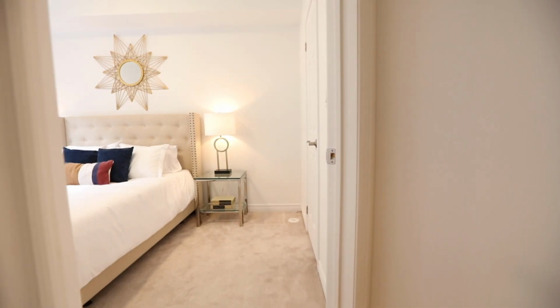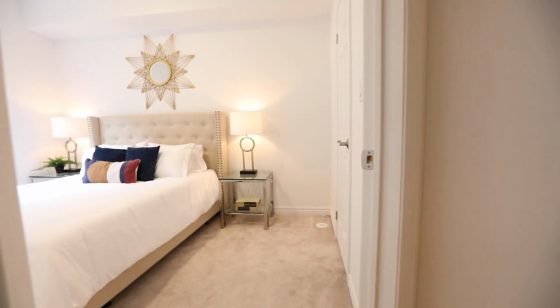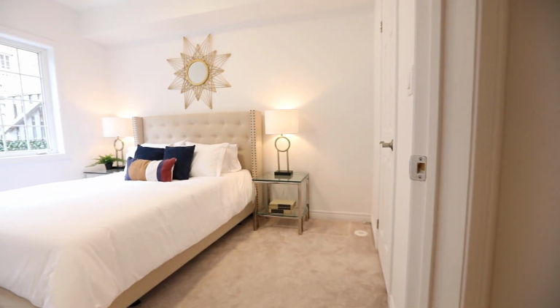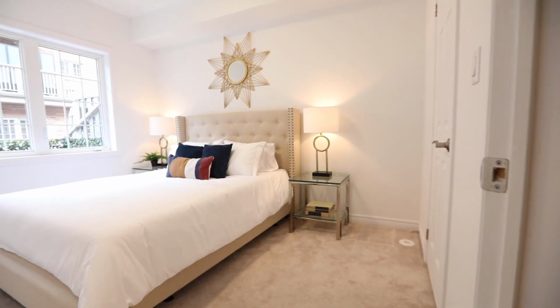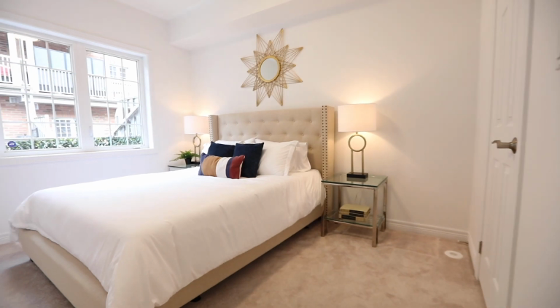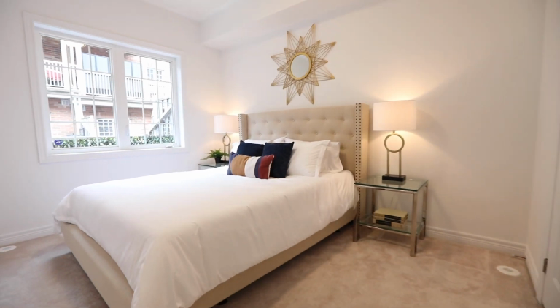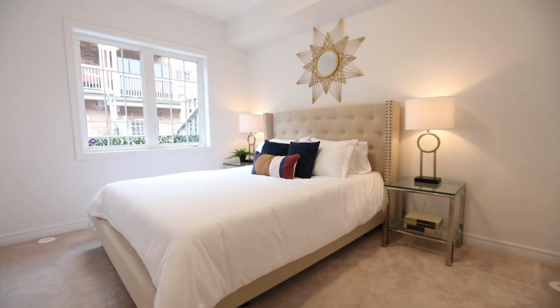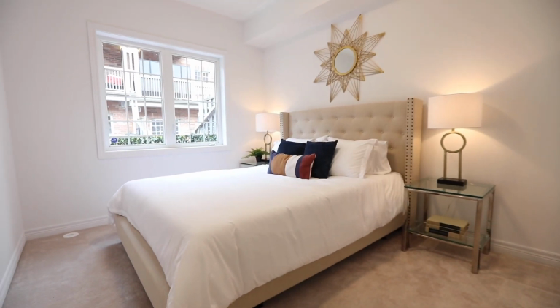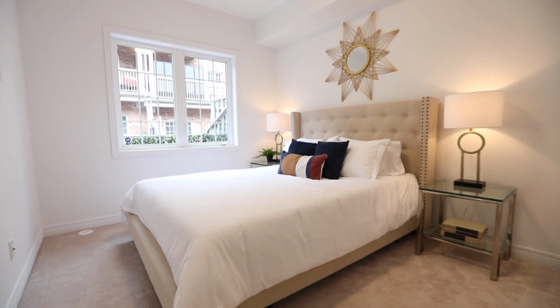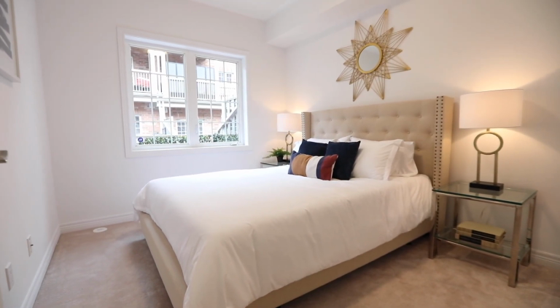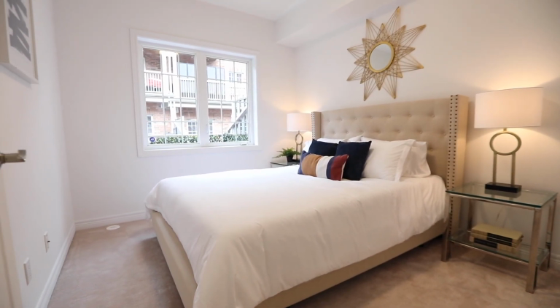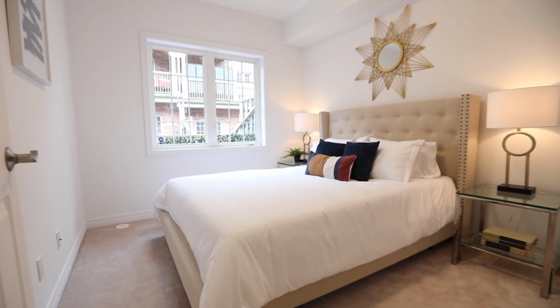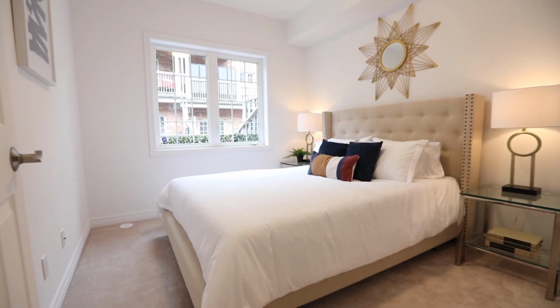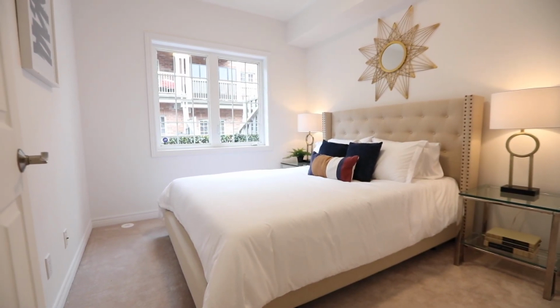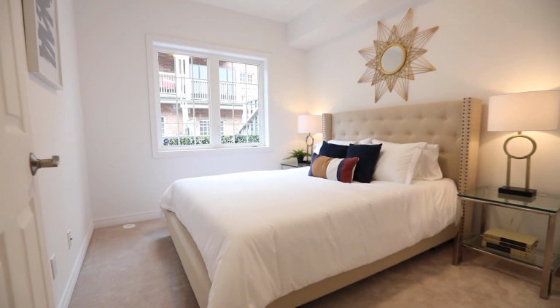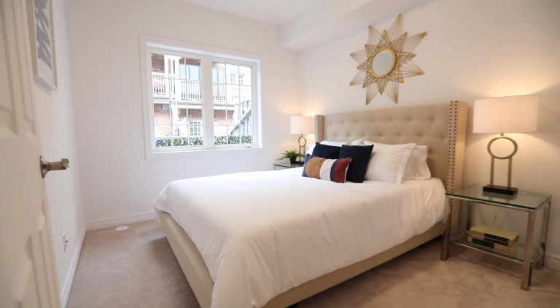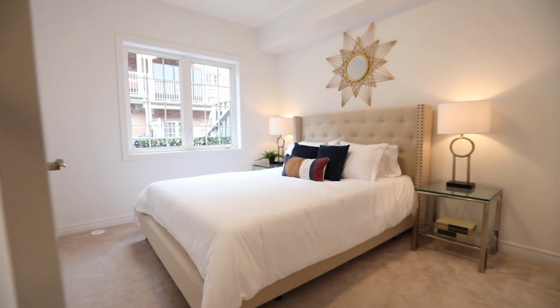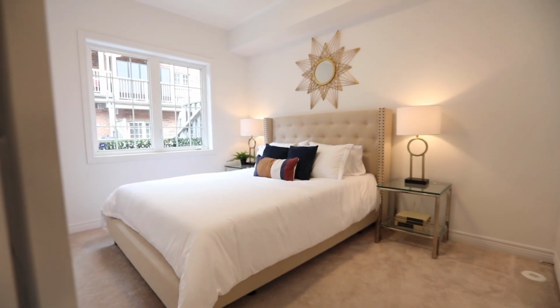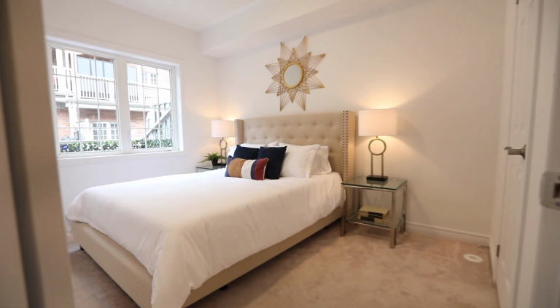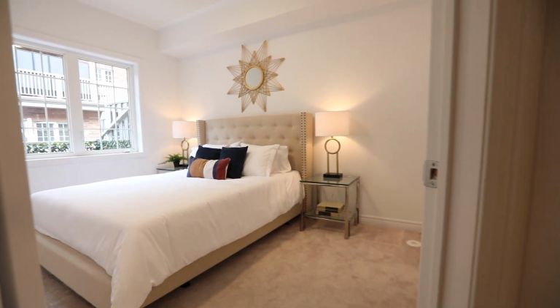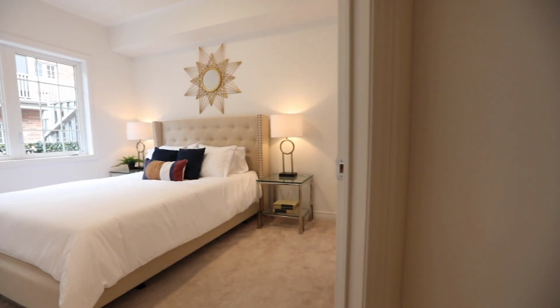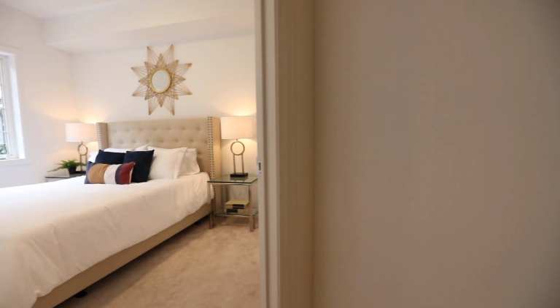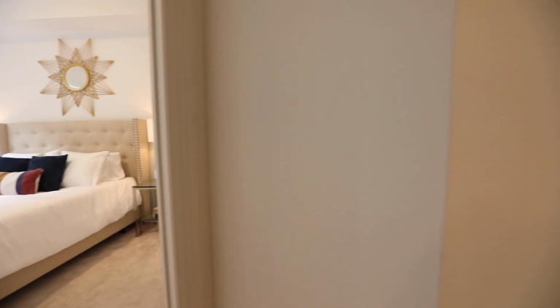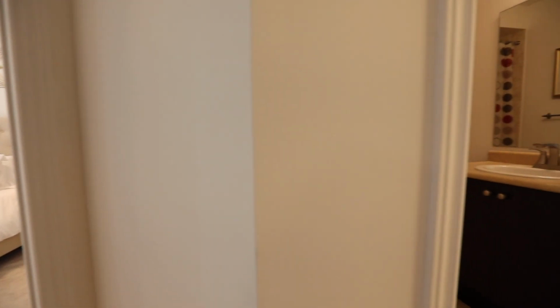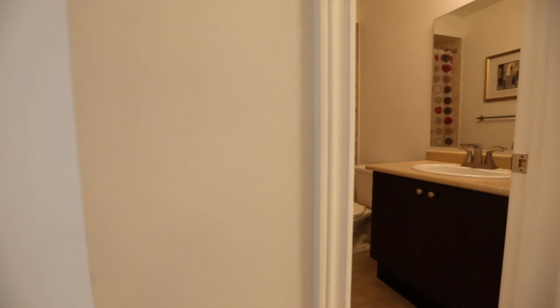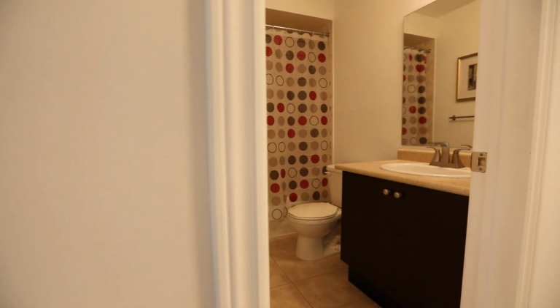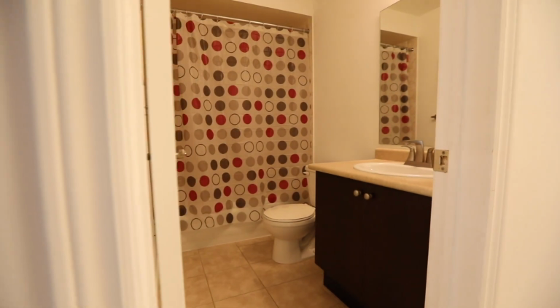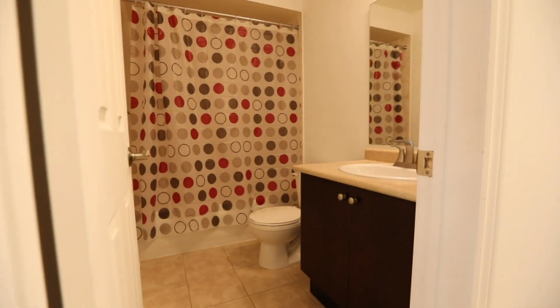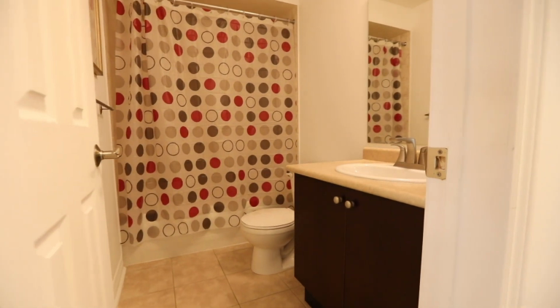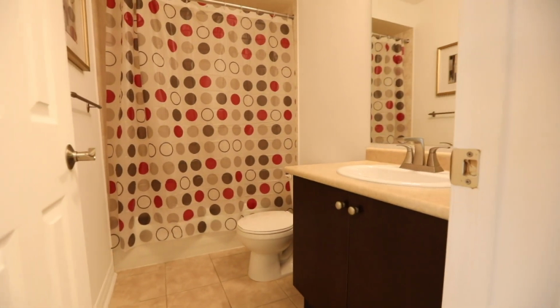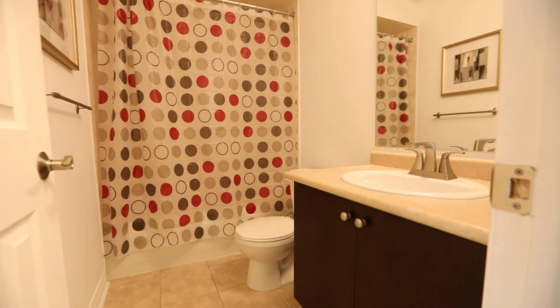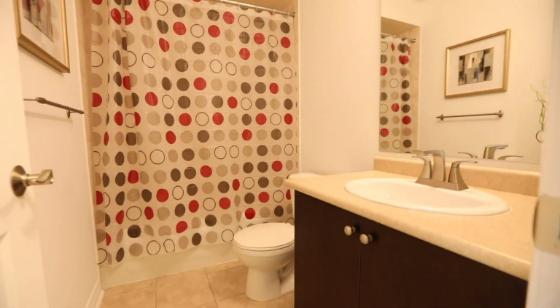The main level master bedroom features a large east-facing window, ample closet storage, and the underfoot comfort and coziness of broadloom. Completing this level is a four-piece washroom with a ceramic-tiled floor and bath area.